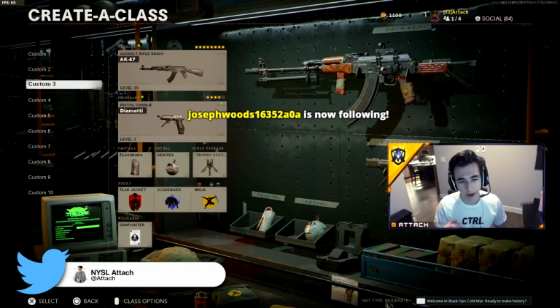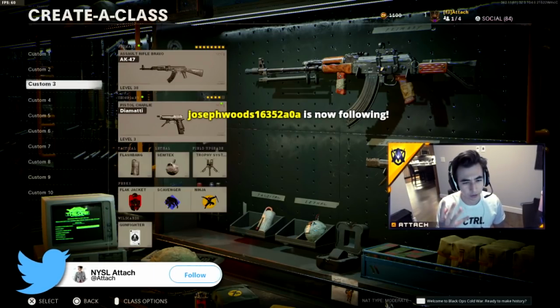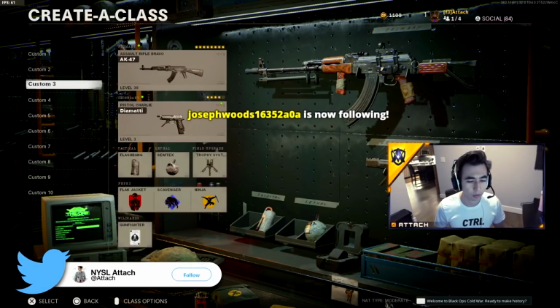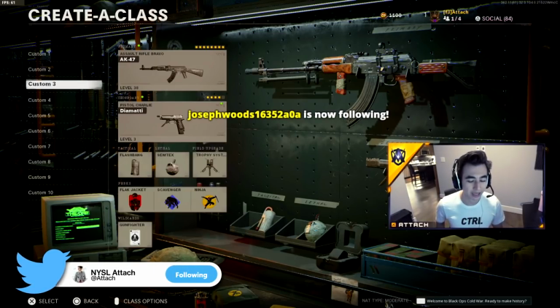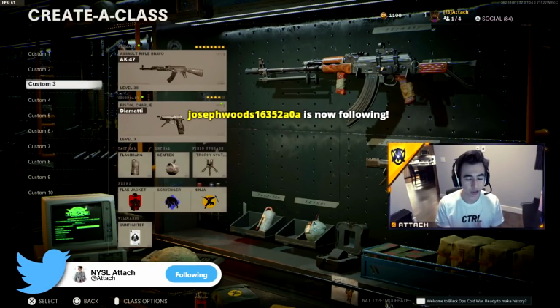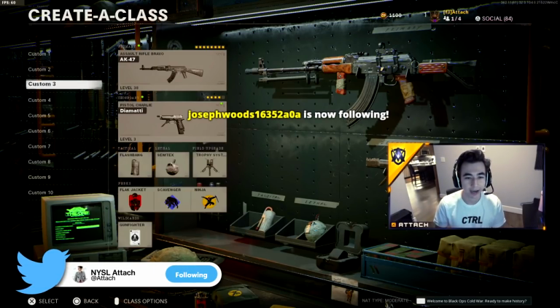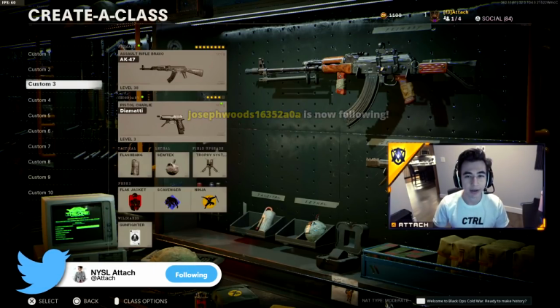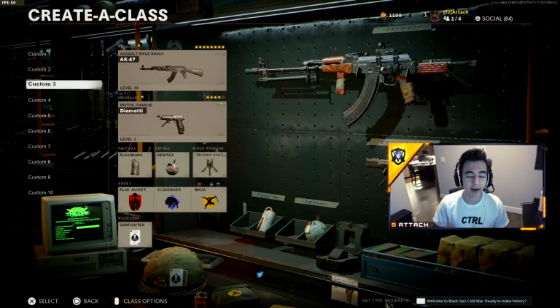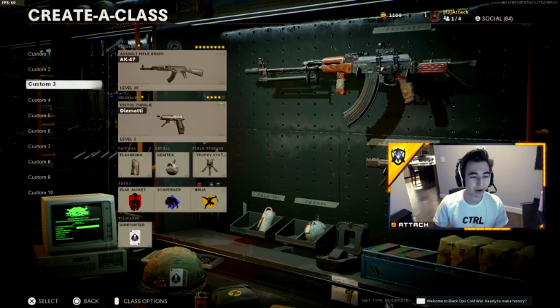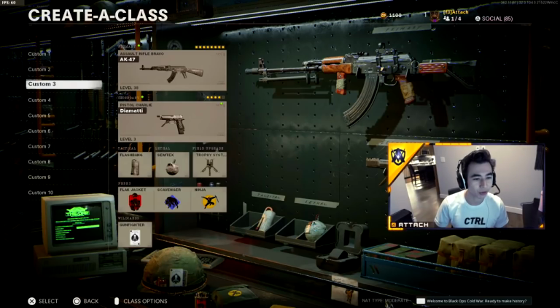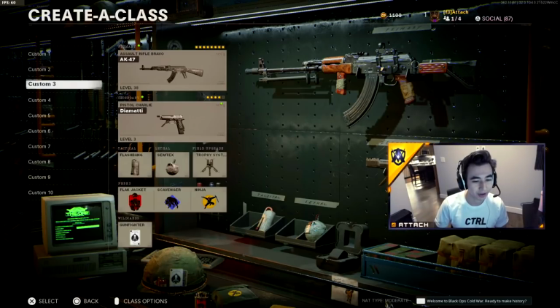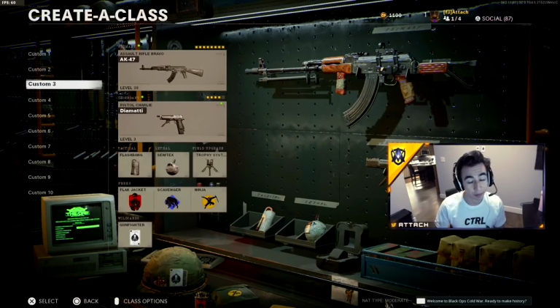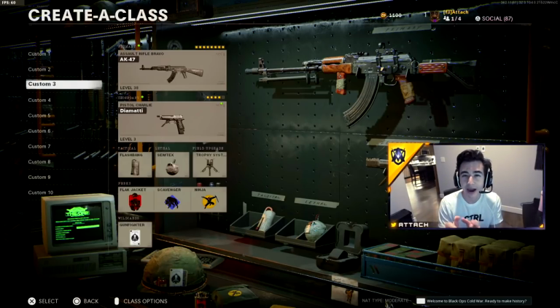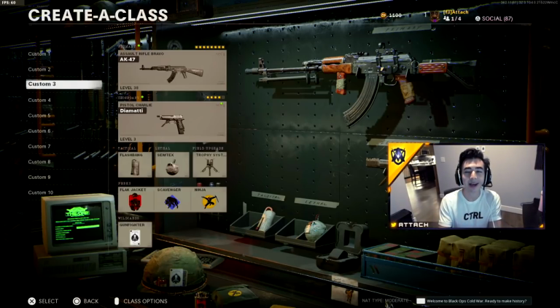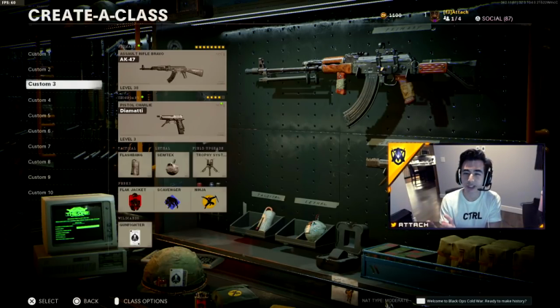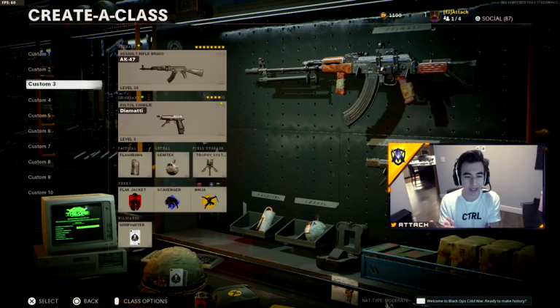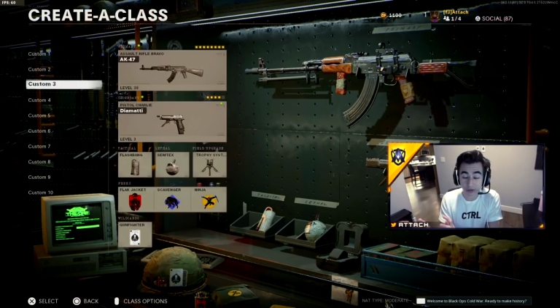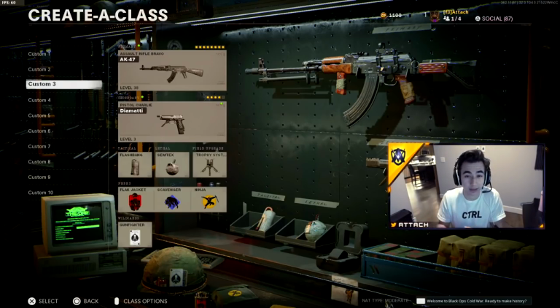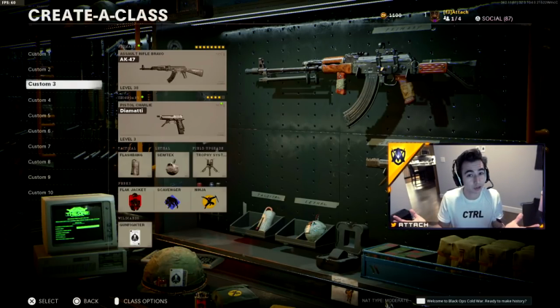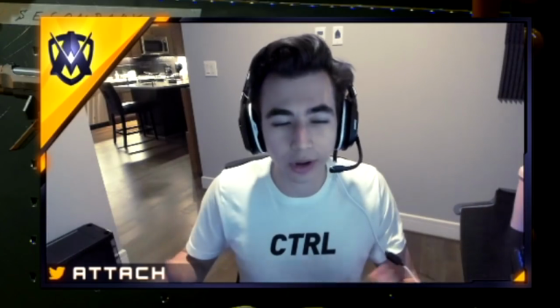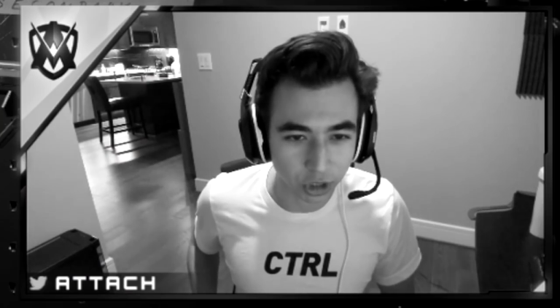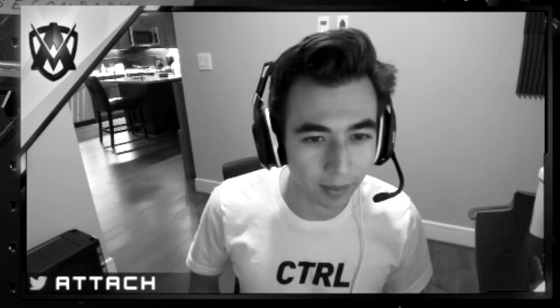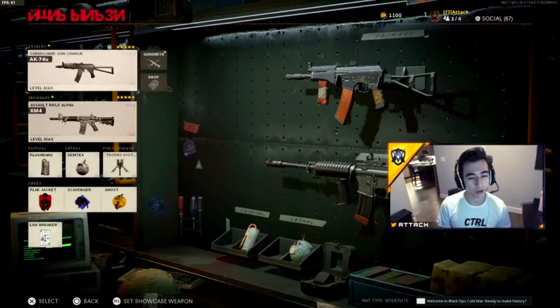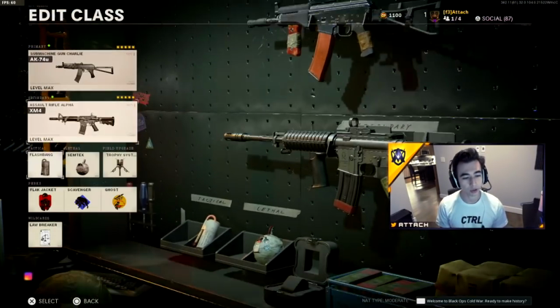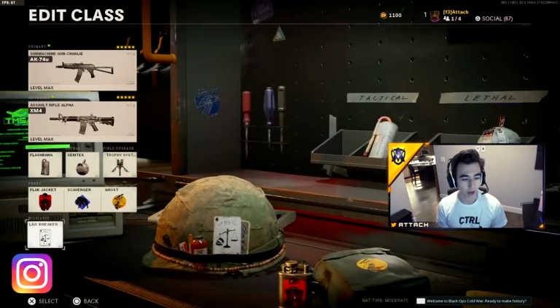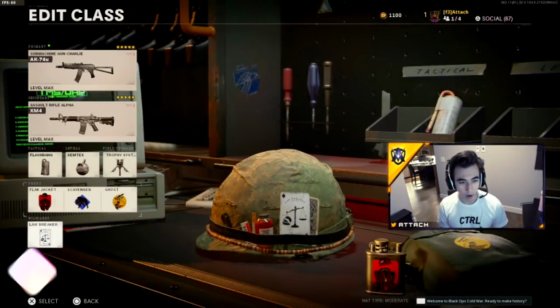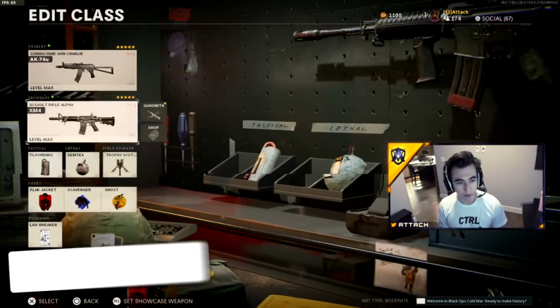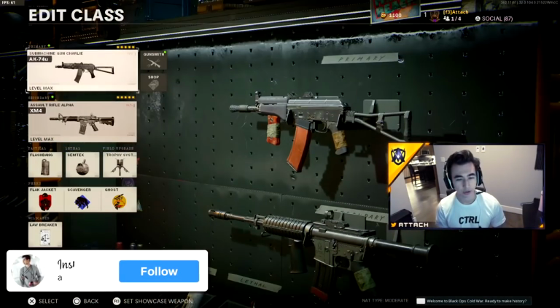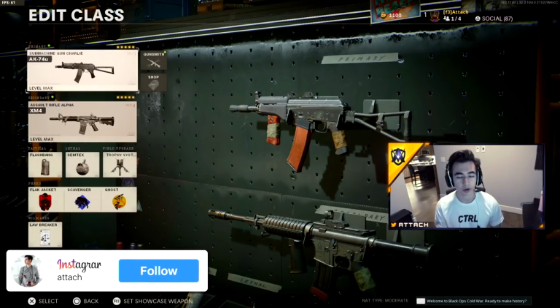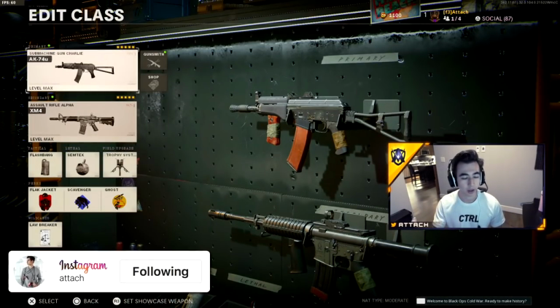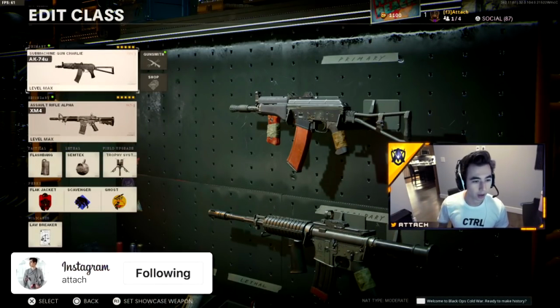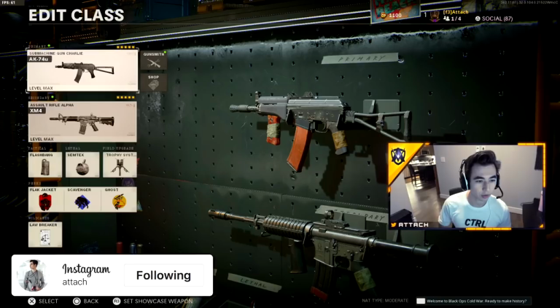The AK47 is the strongest AR — it kills in four bullets — so make sure you have this class just in case they want to use it. If they pull it out, you pull it out and destroy them. Or you can use the Lawbreaker wildcard with overkill, because you can put two primaries on each of your classes.